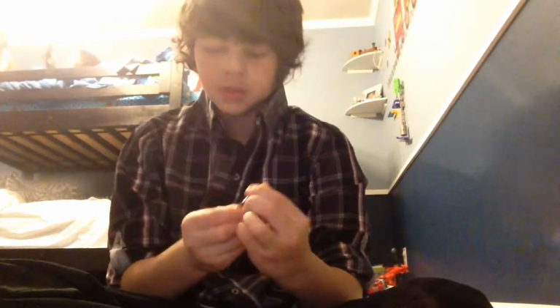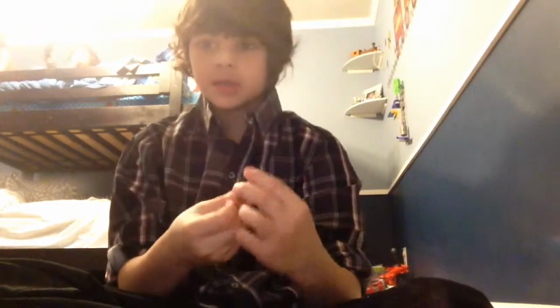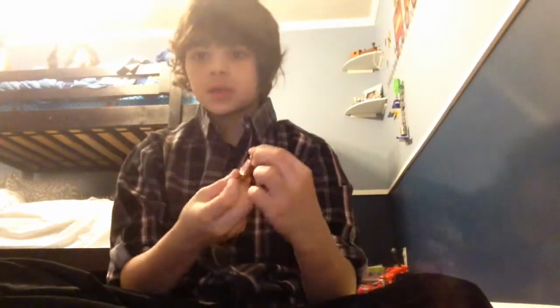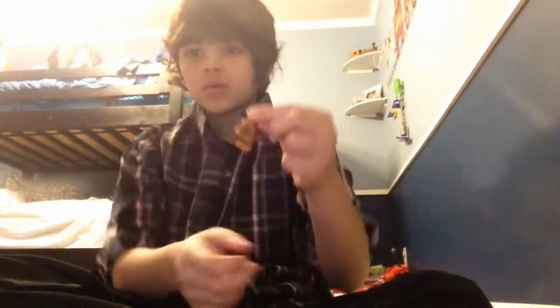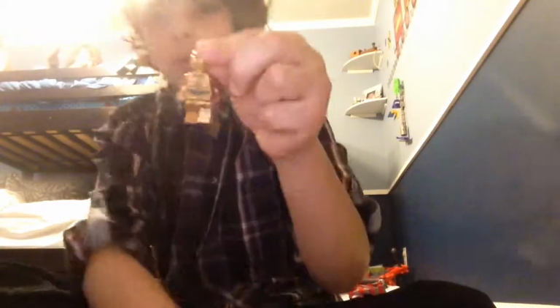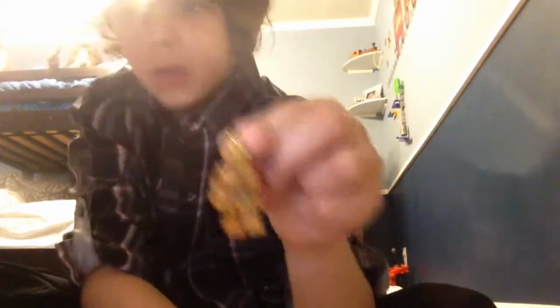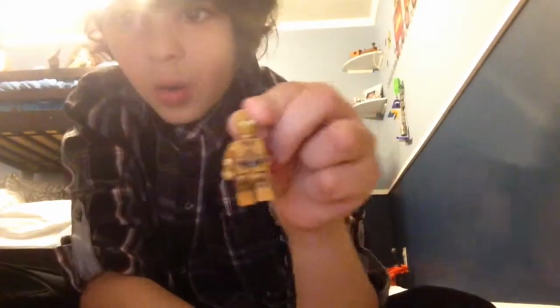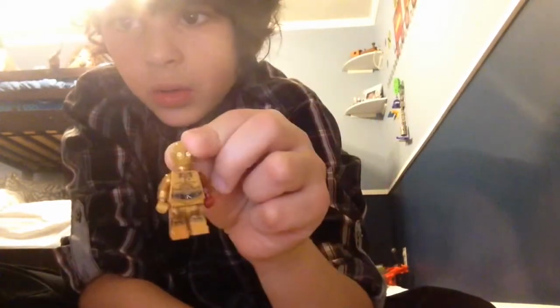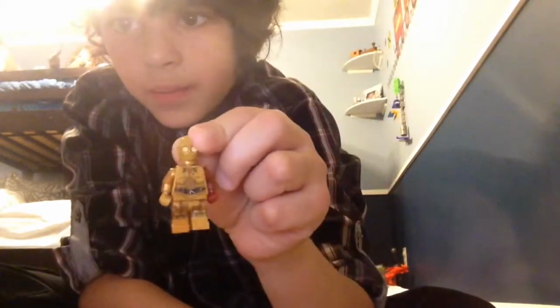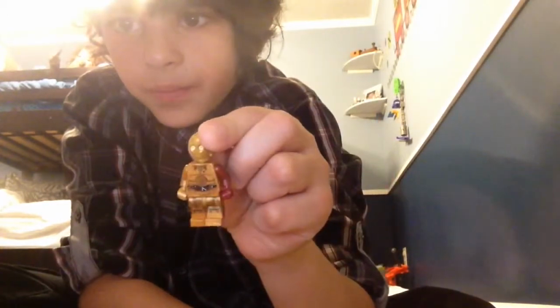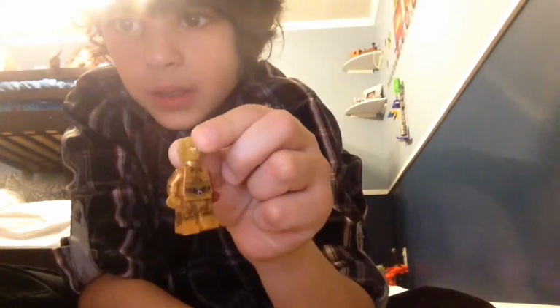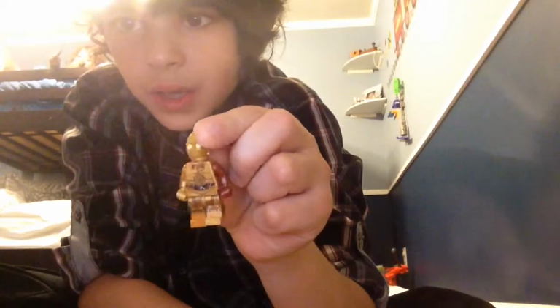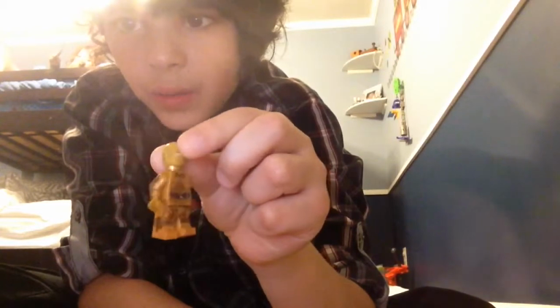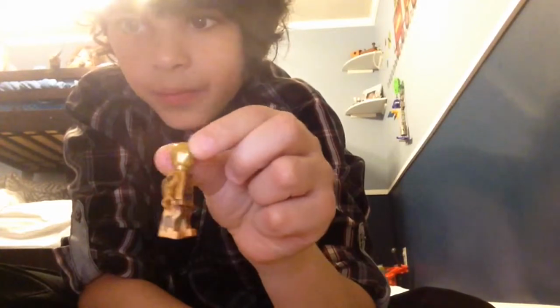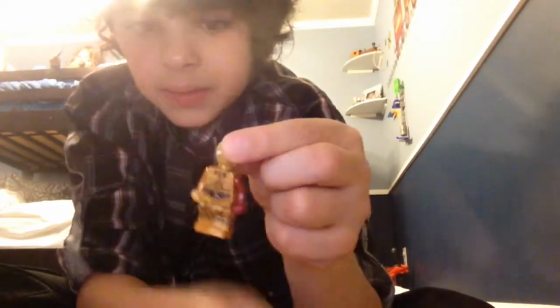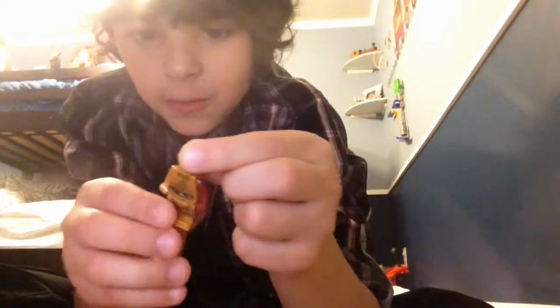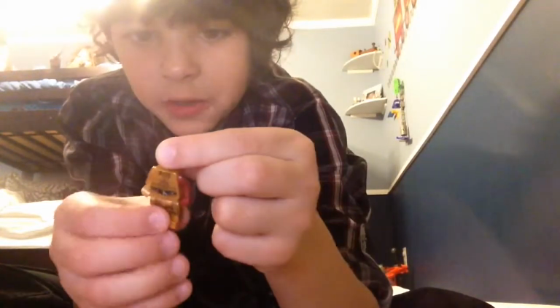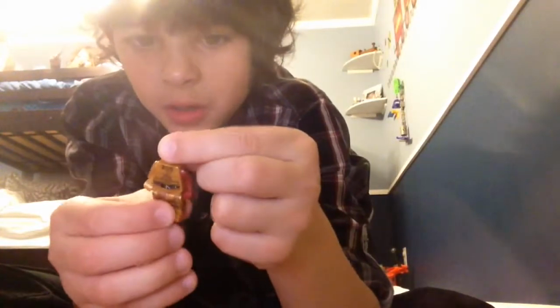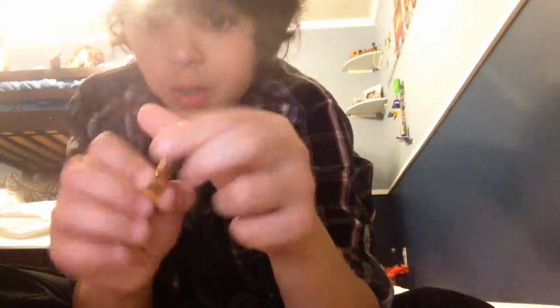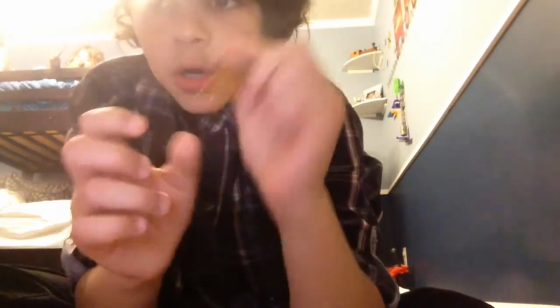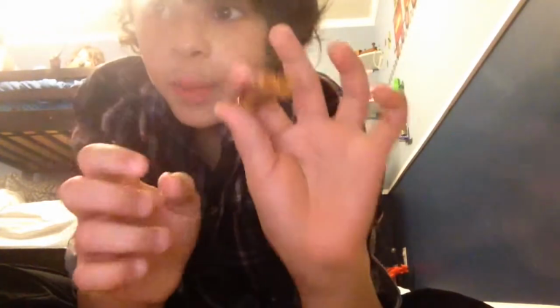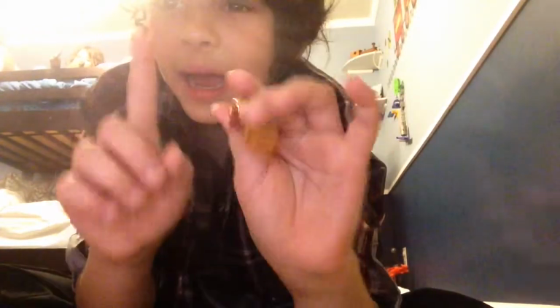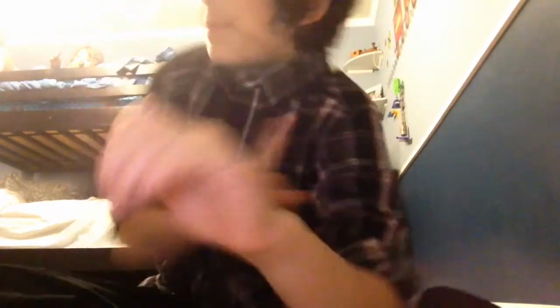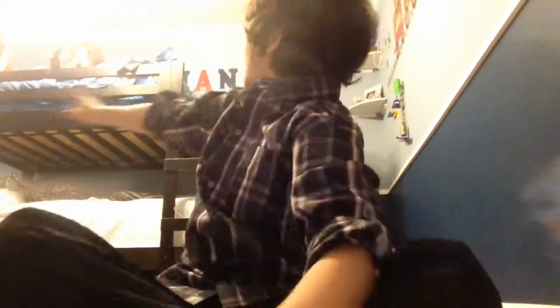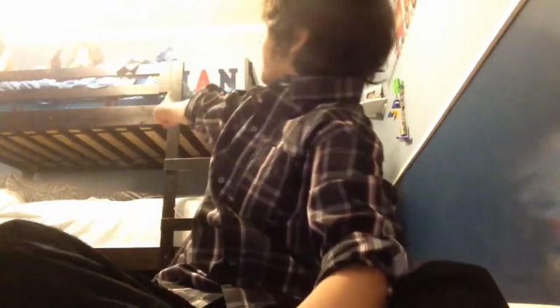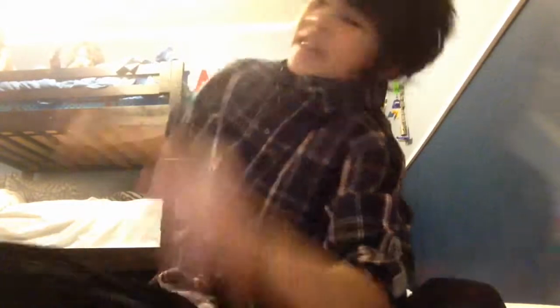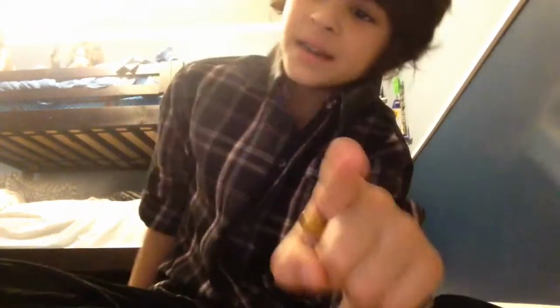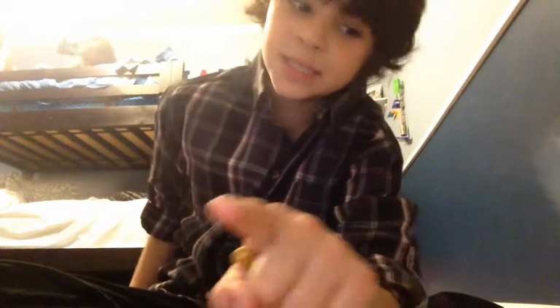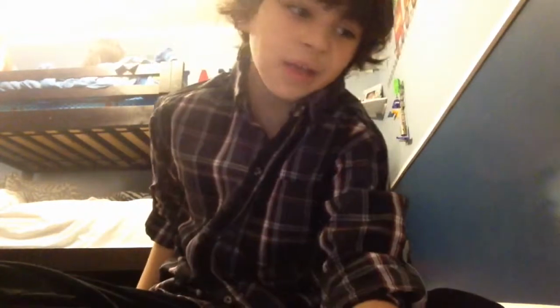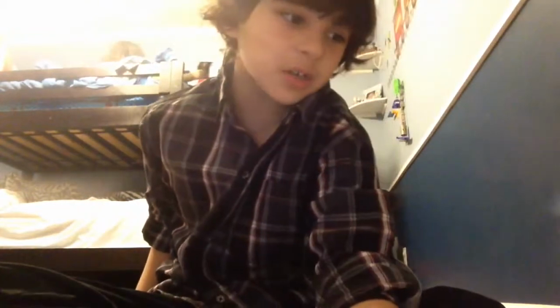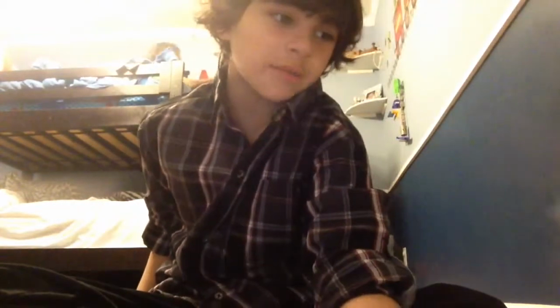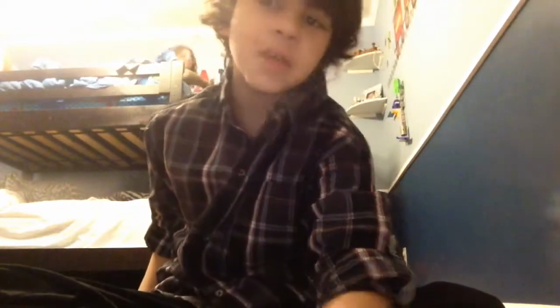This is the chrome gold. So I'll see you later. Goodbye. But now it's Isabella's turn to review this.